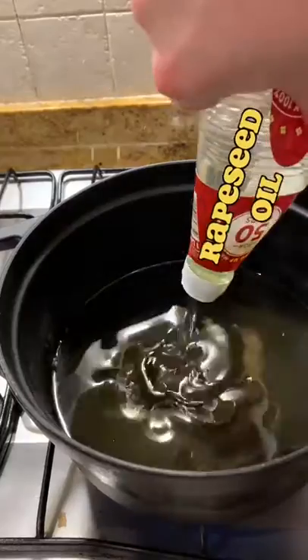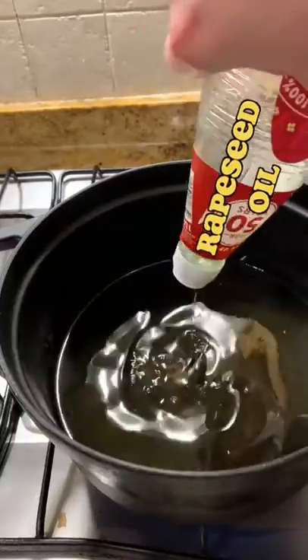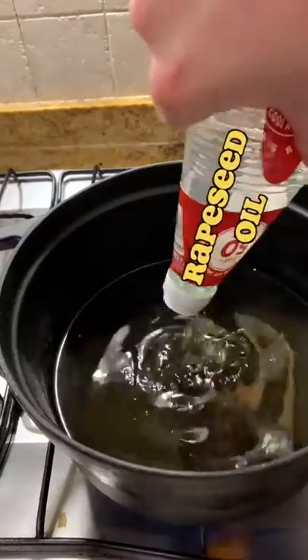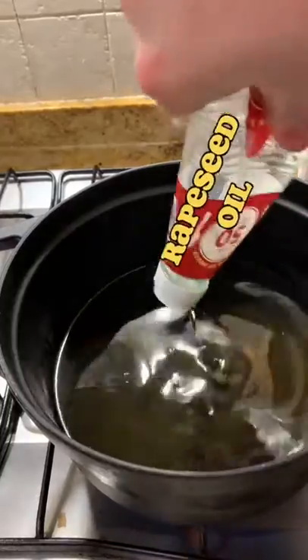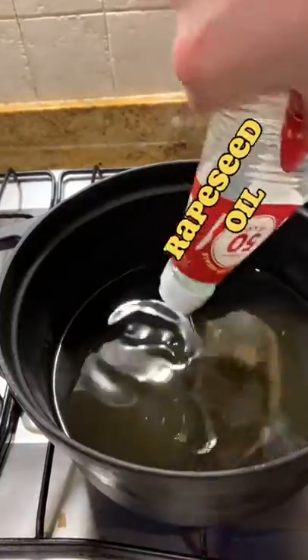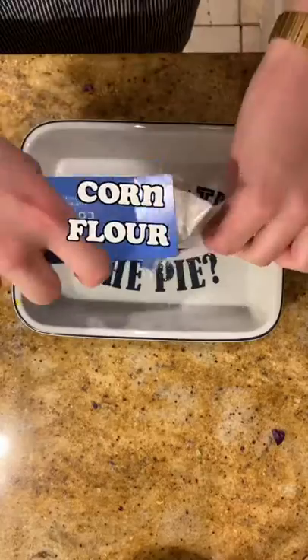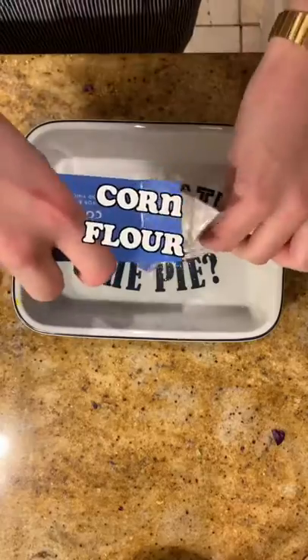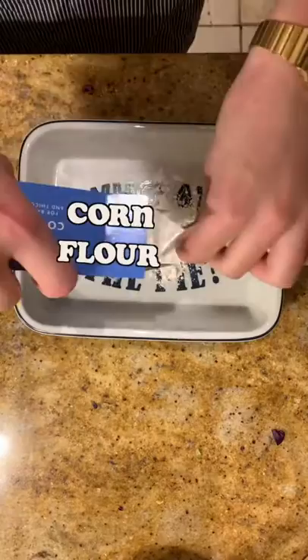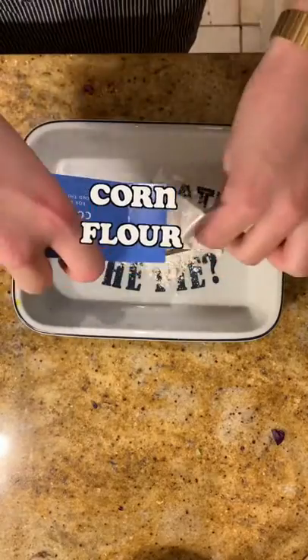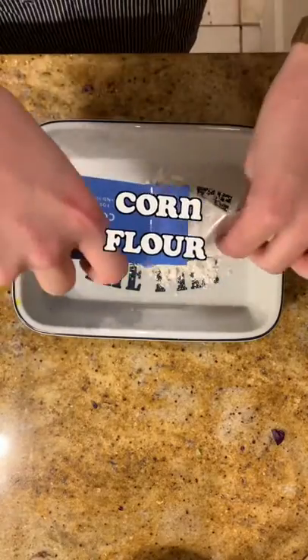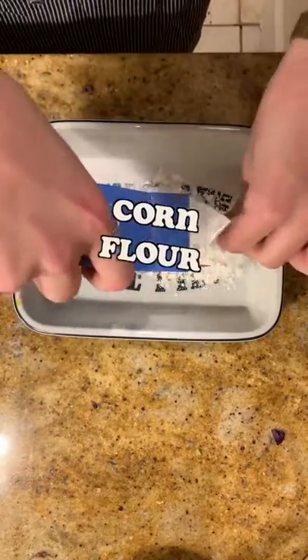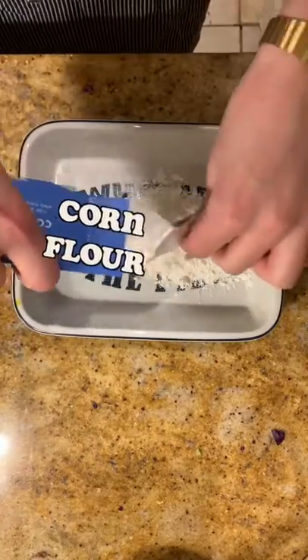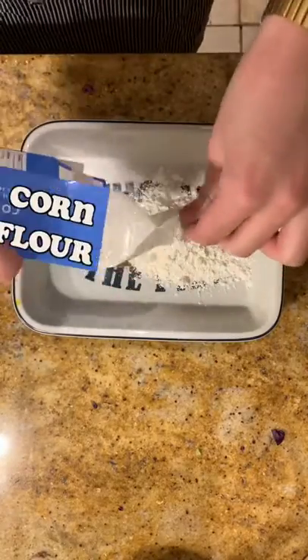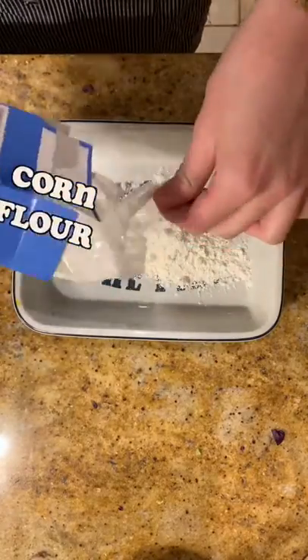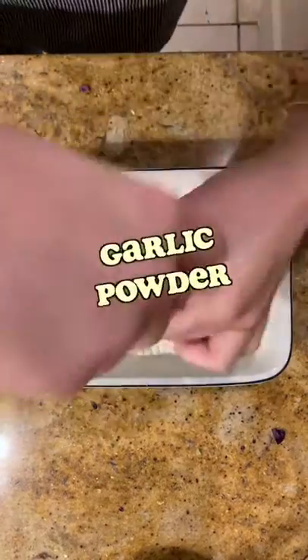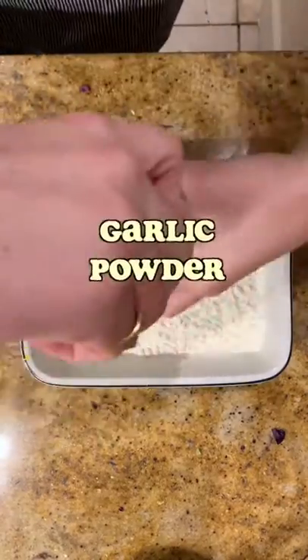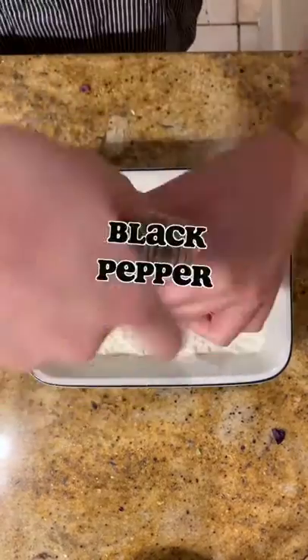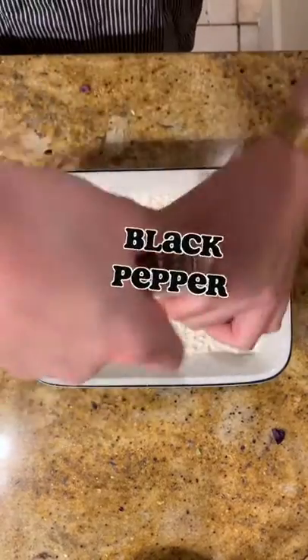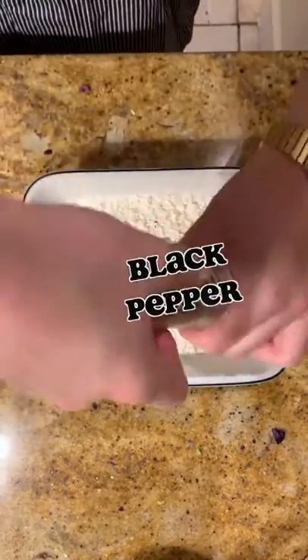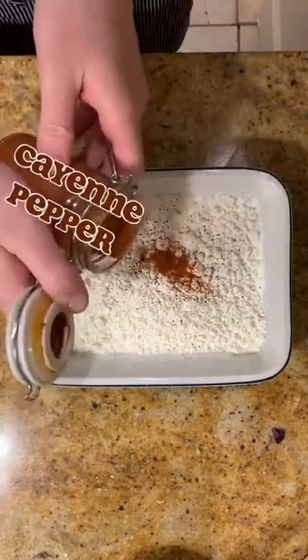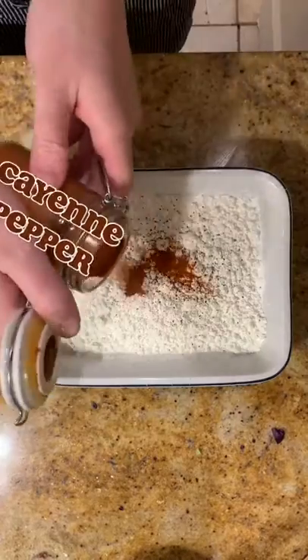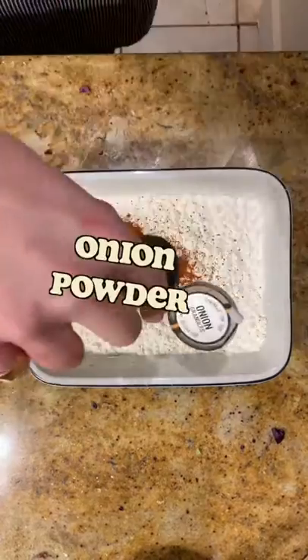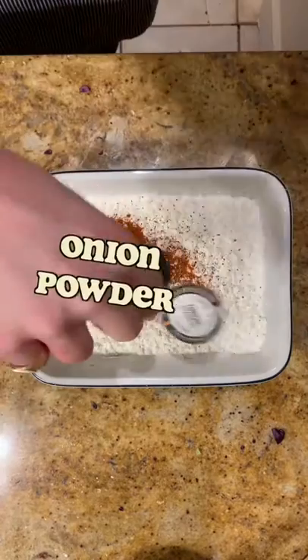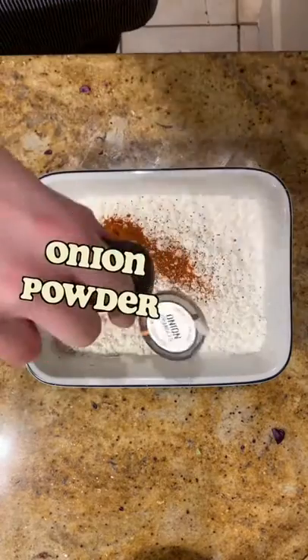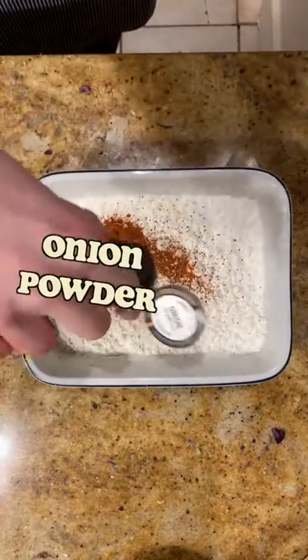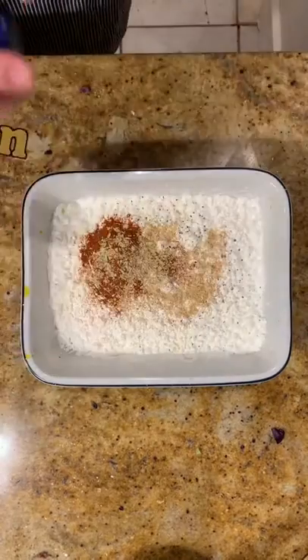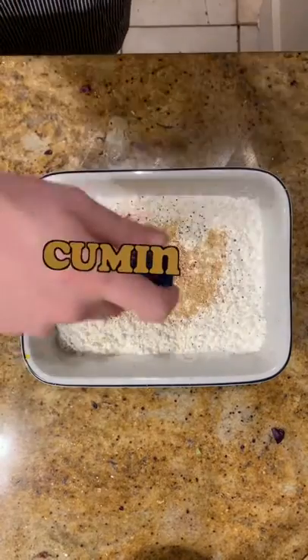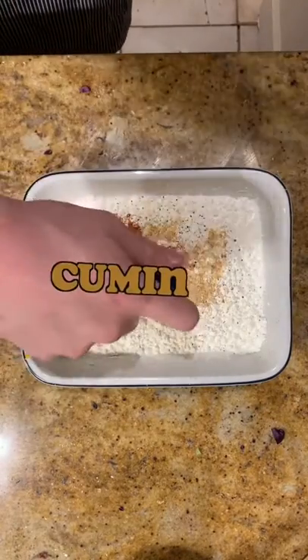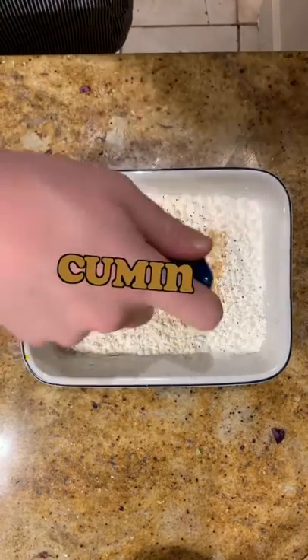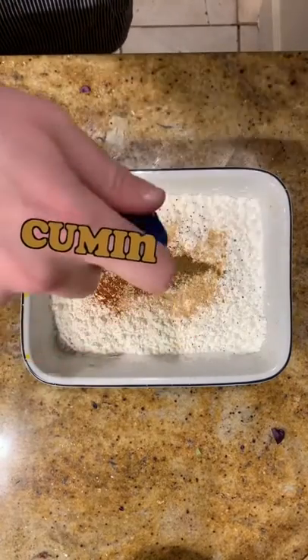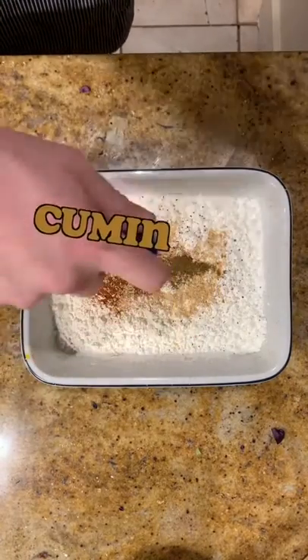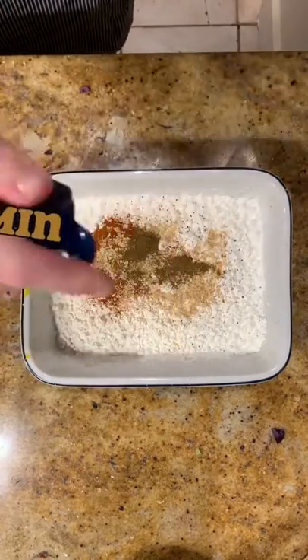Now's a good time to heat up your oil. The chicken's flavorsome jacket will be composed of corn flour, garlic powder, black pepper, cayenne pepper, onion granules — please come in, this is a safe space for good spice tastes.